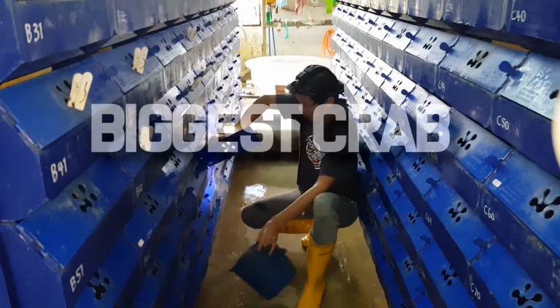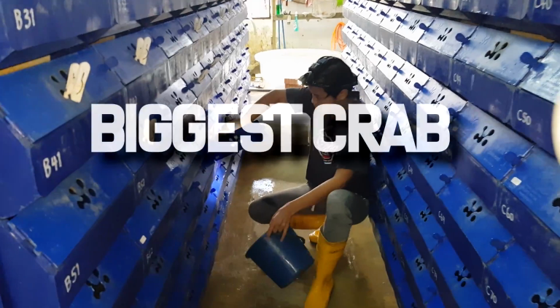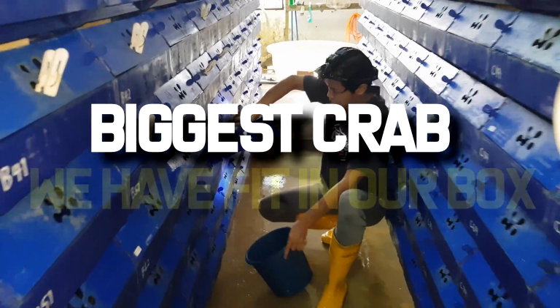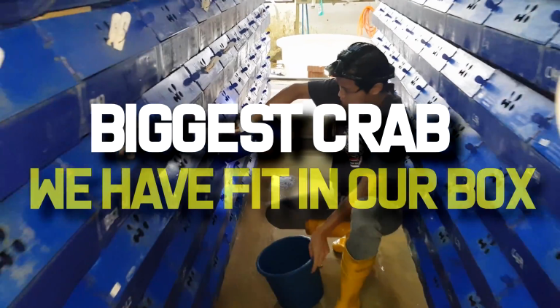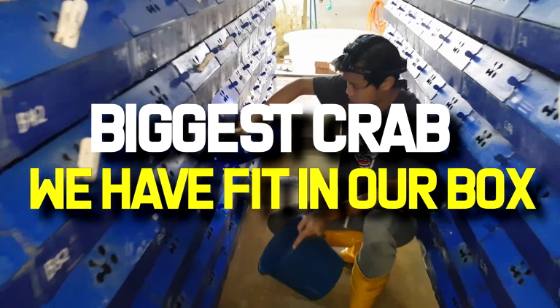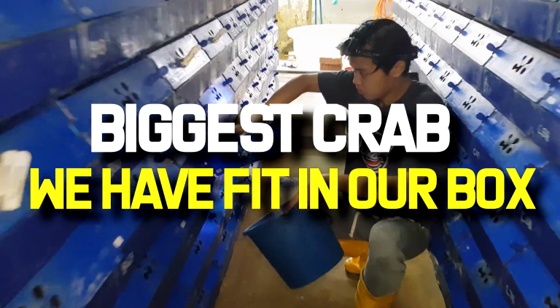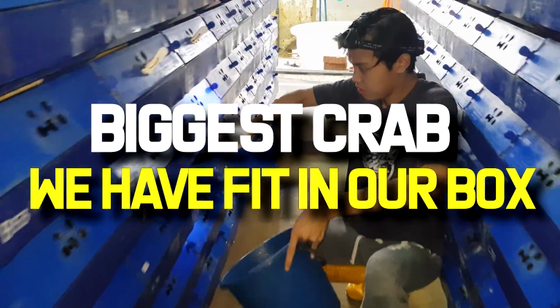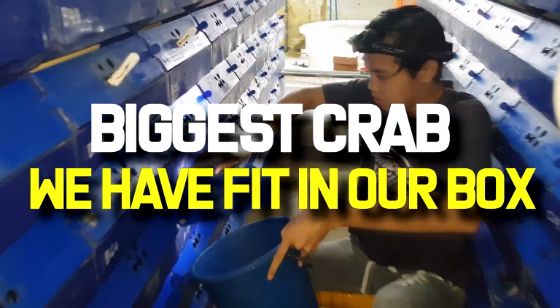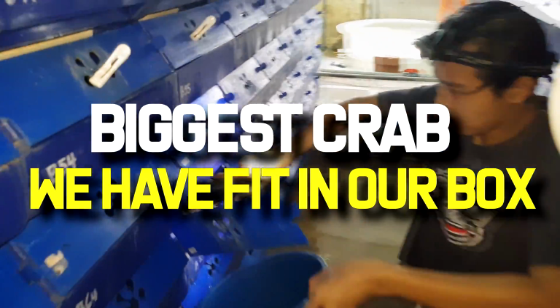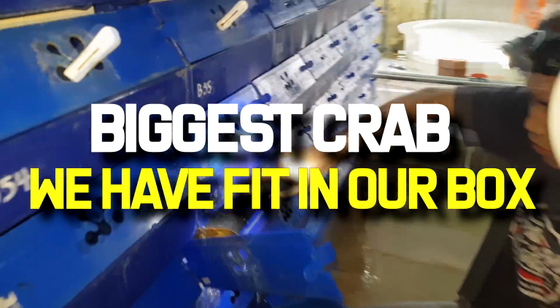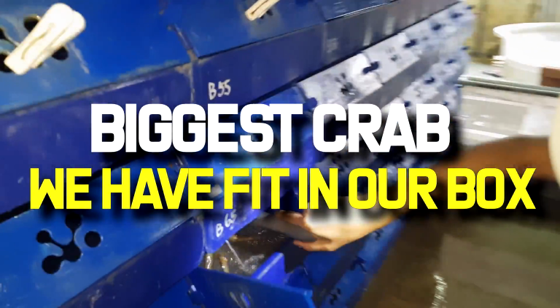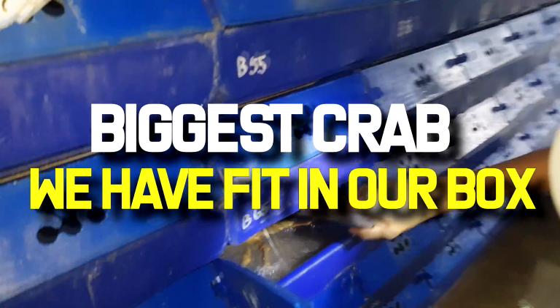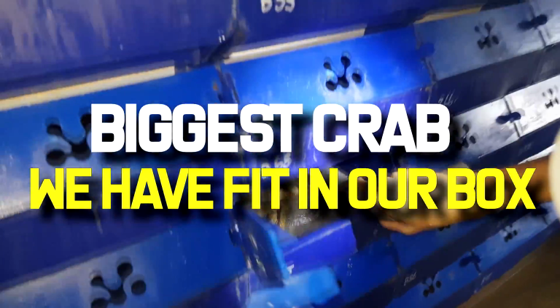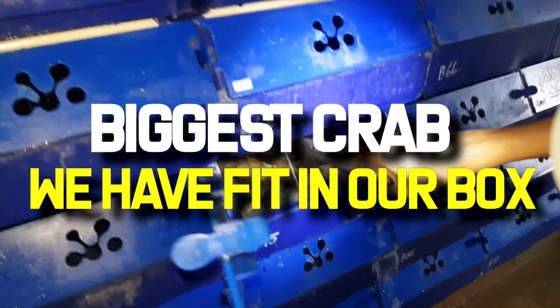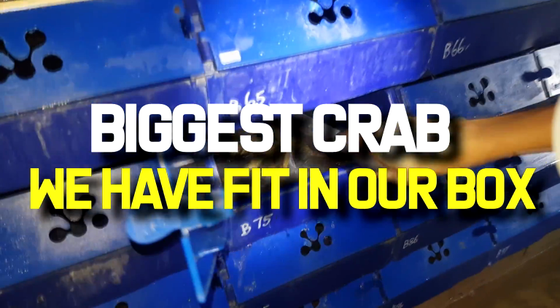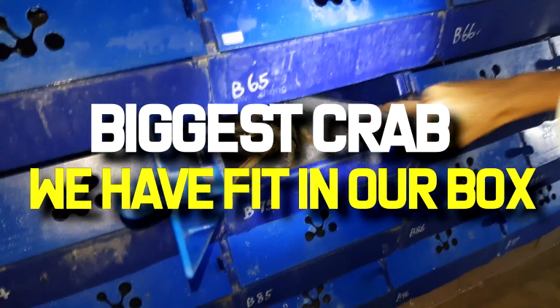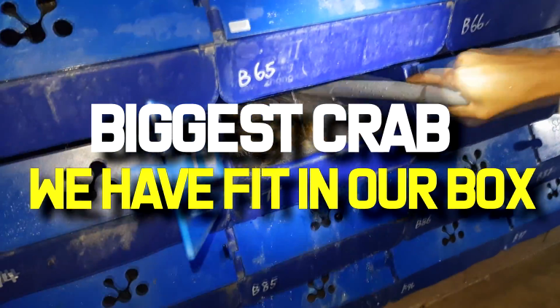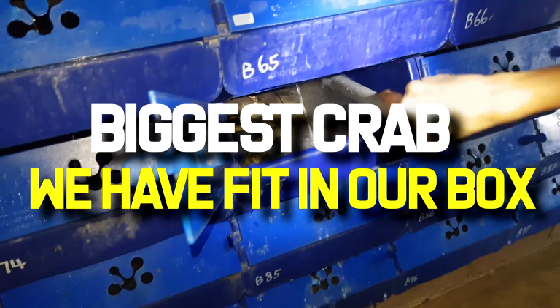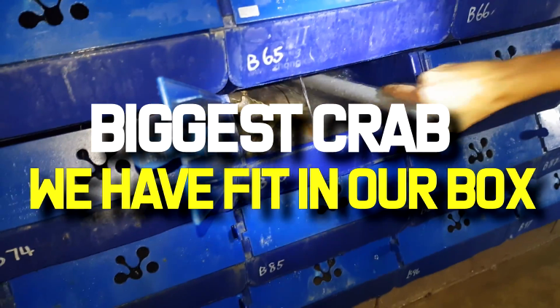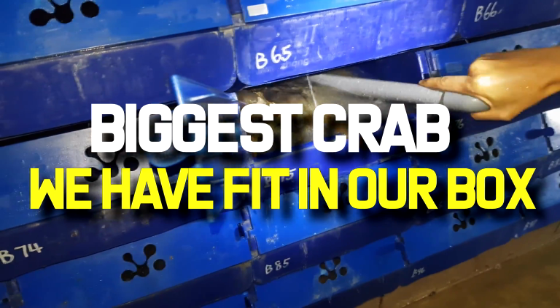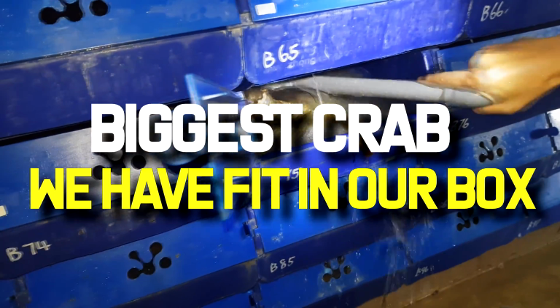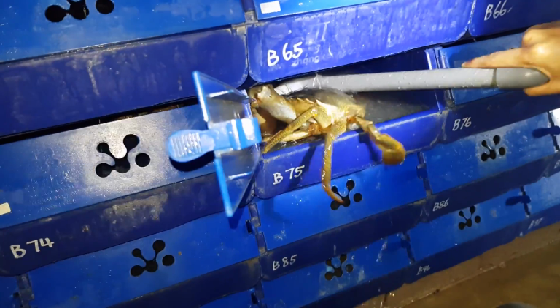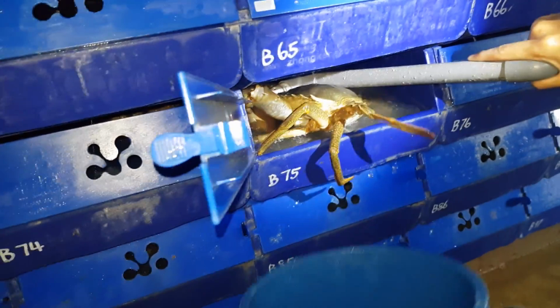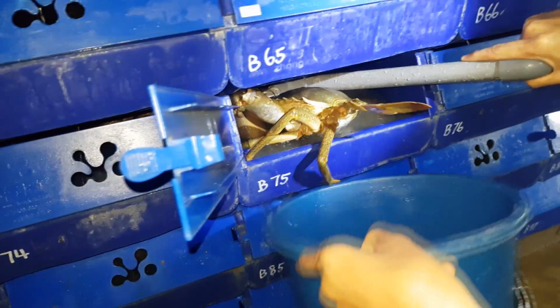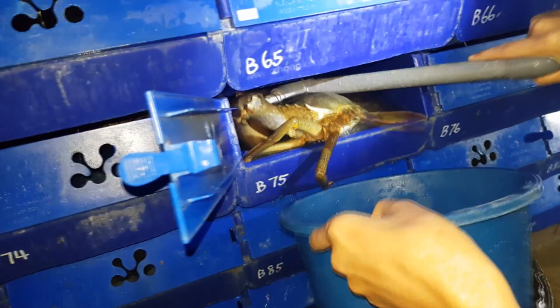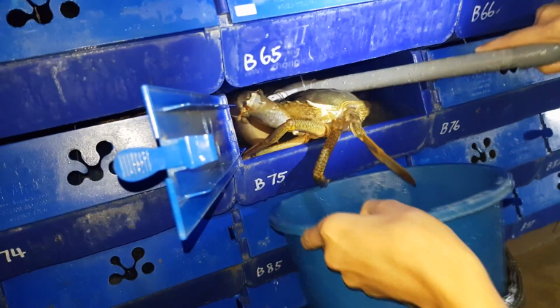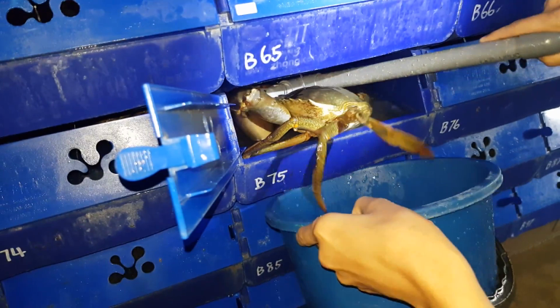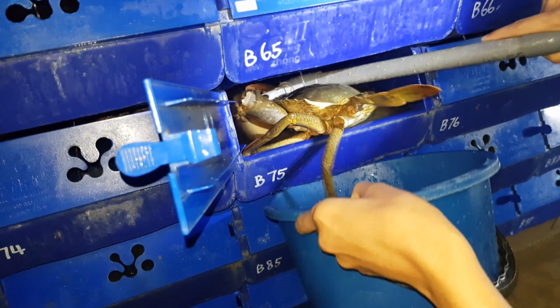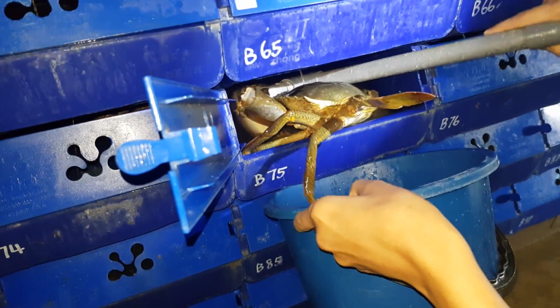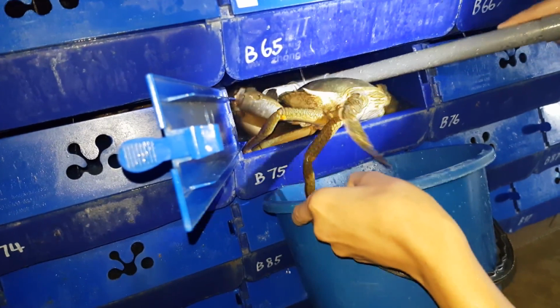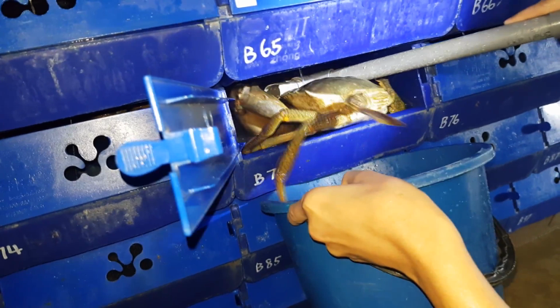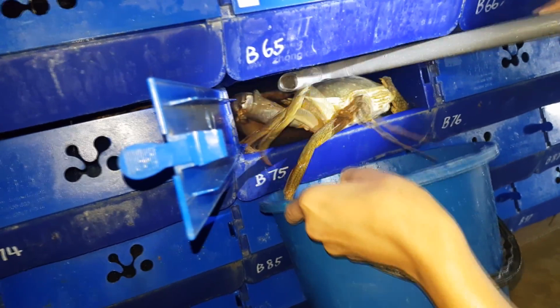Hi guys, thanks again for visiting us at RAS Aquaculture. Do like and subscribe if you like our channel. So today I'm just going to talk about one of the biggest crabs that we actually have in our system.